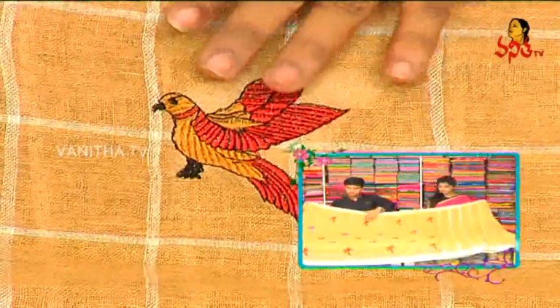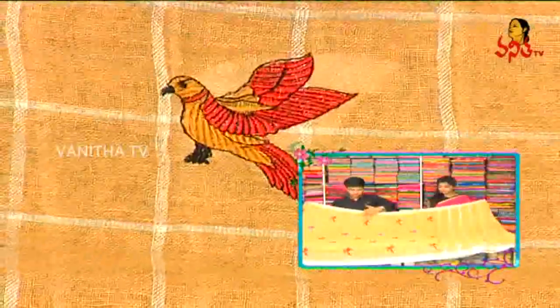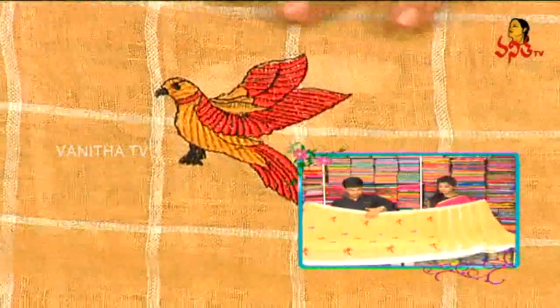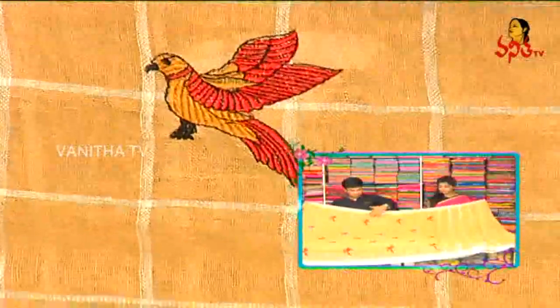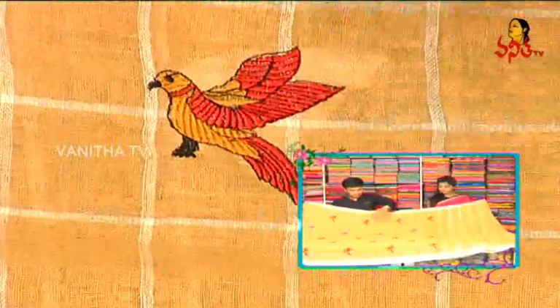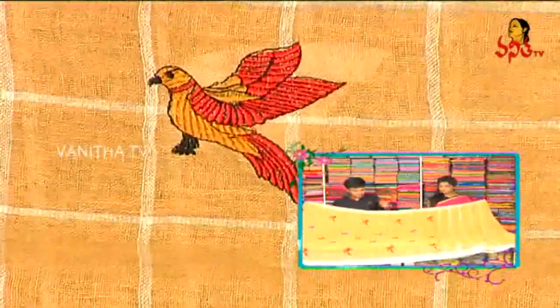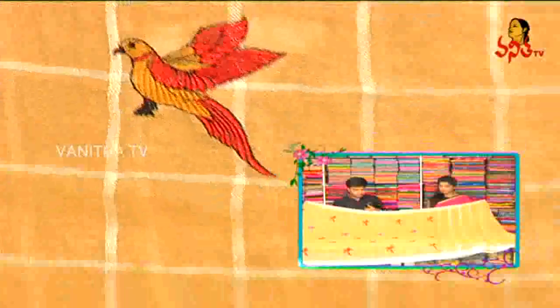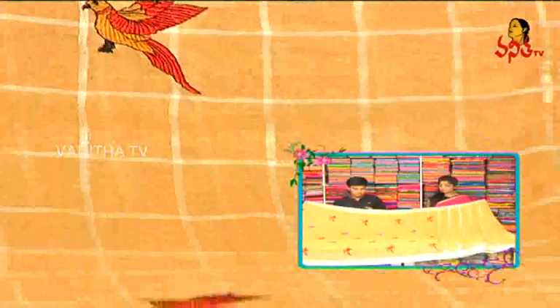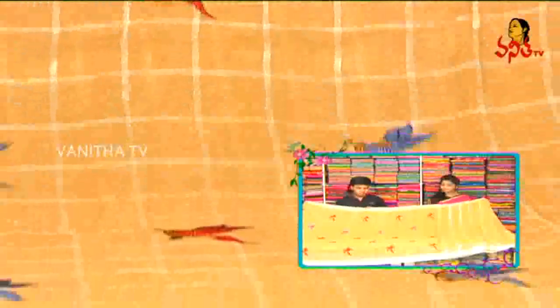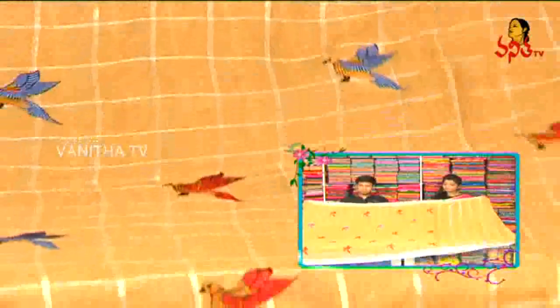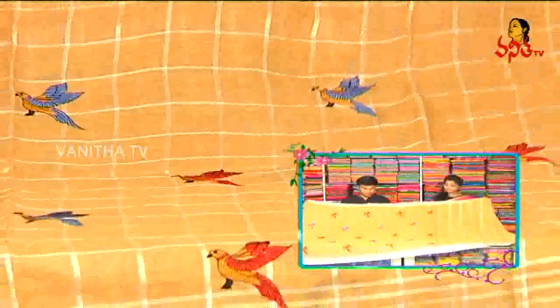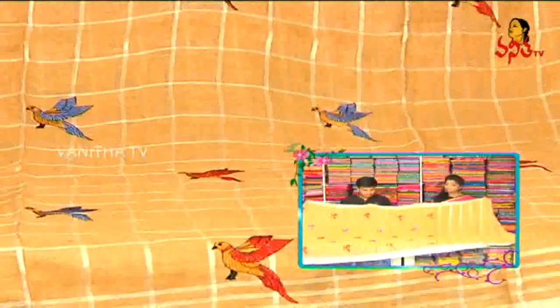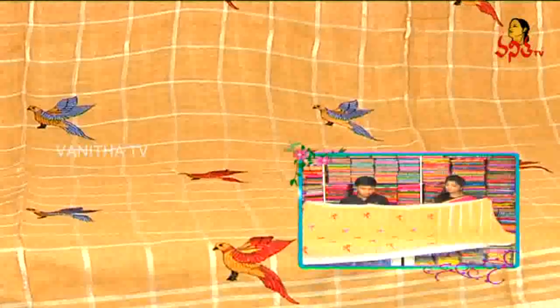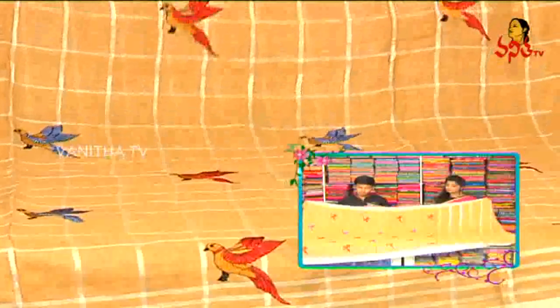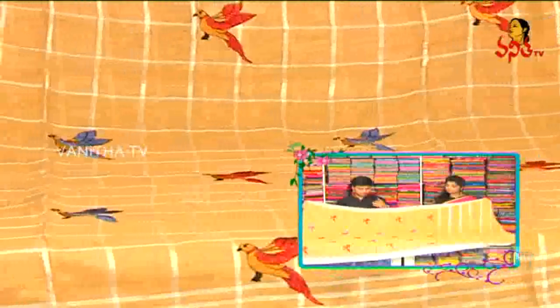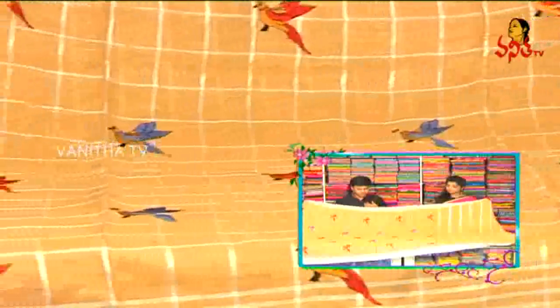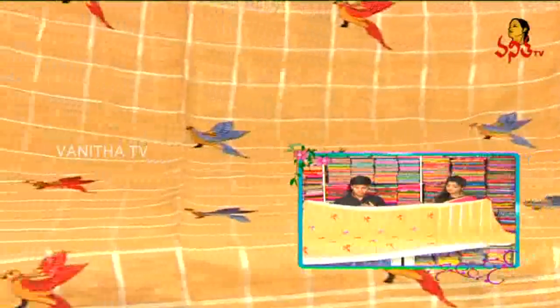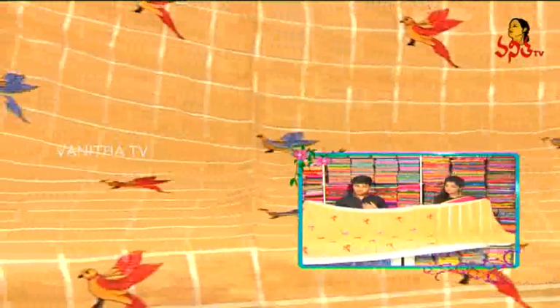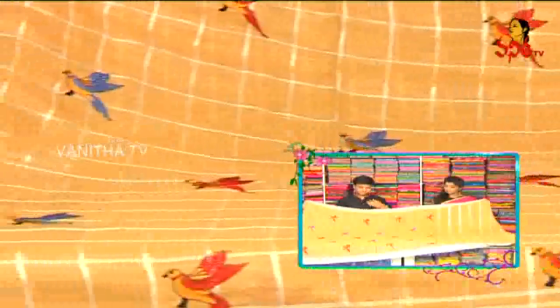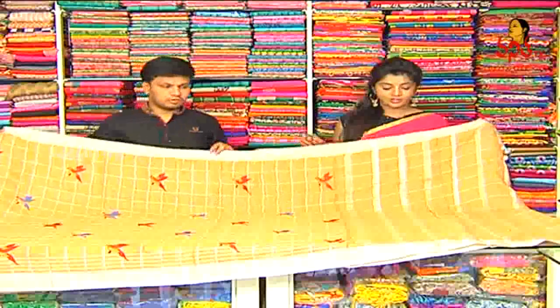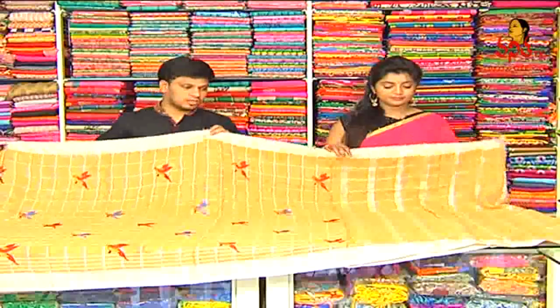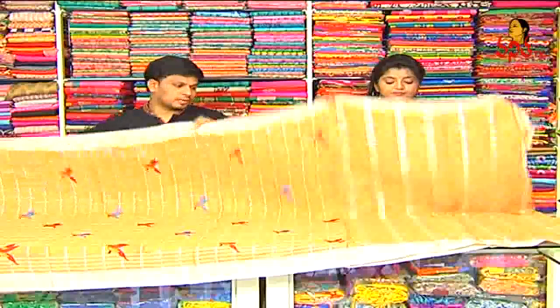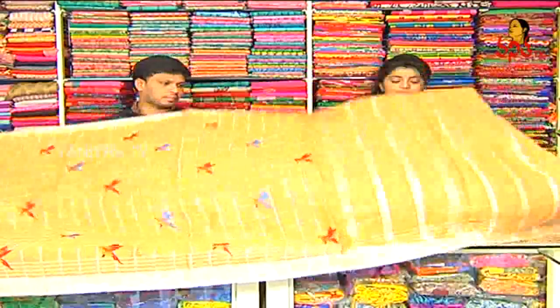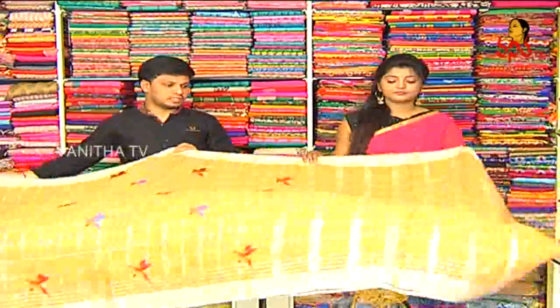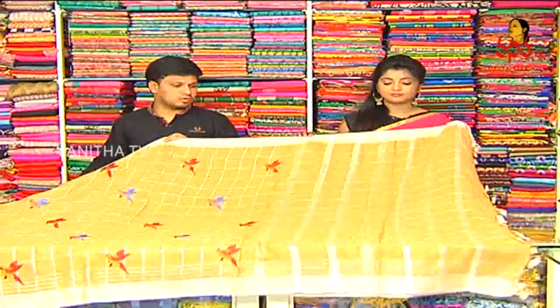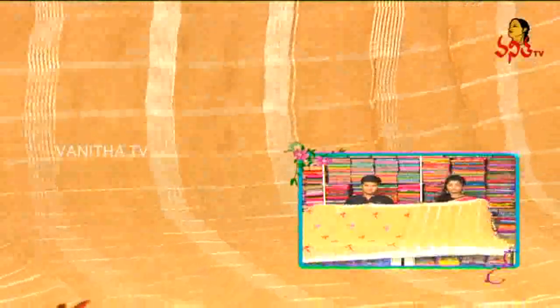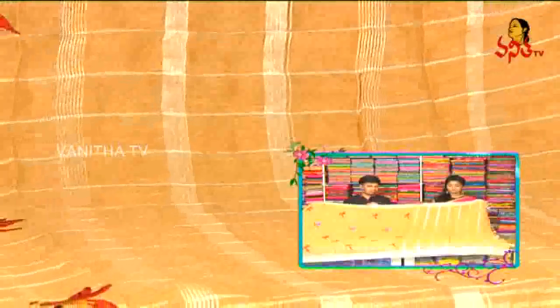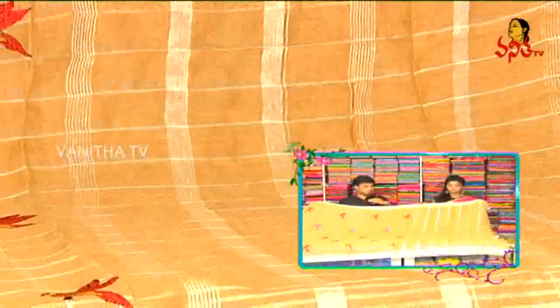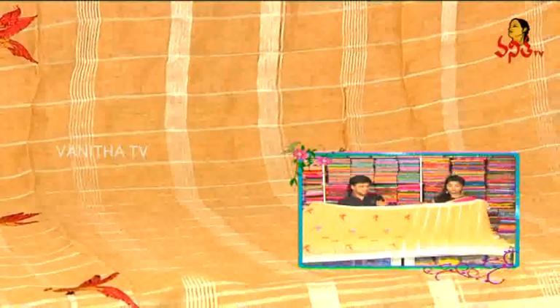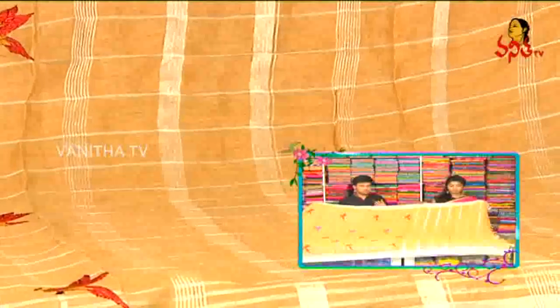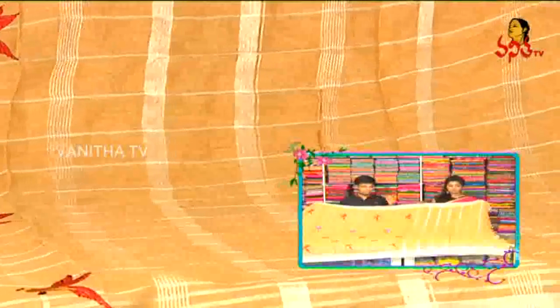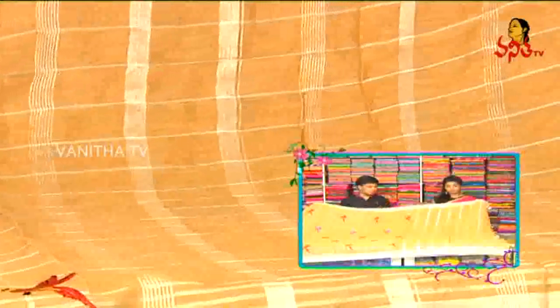I chose the highlight. In the same style, I chose the honey color combination with the outline in black color. I chose the one-meter design and highlight. I chose the lines. I chose the tassels.